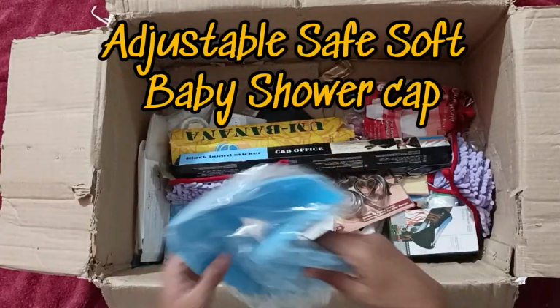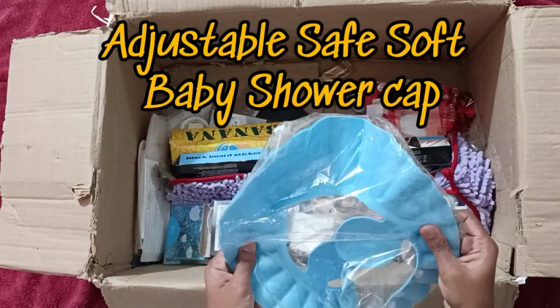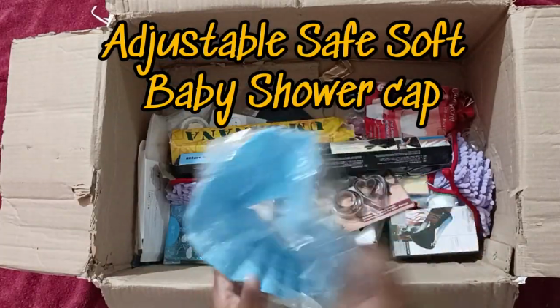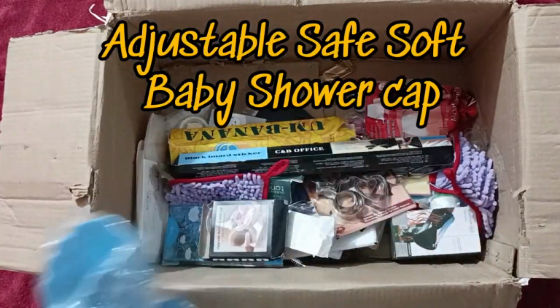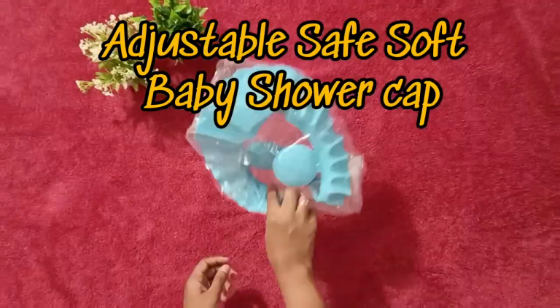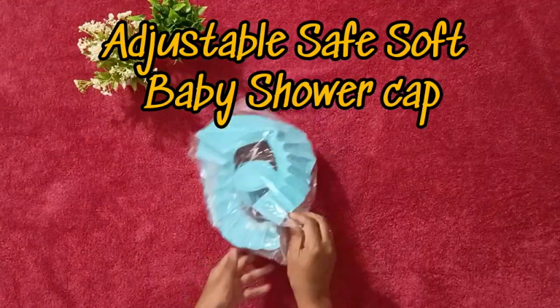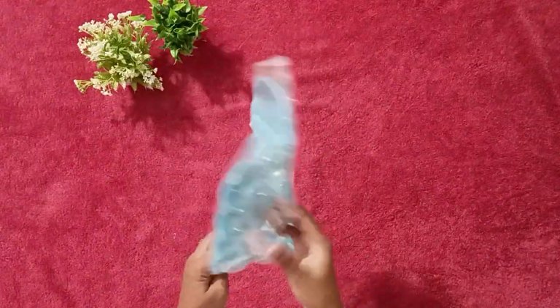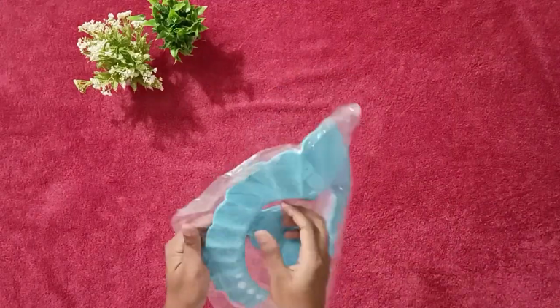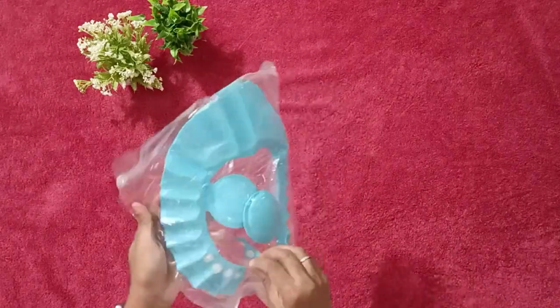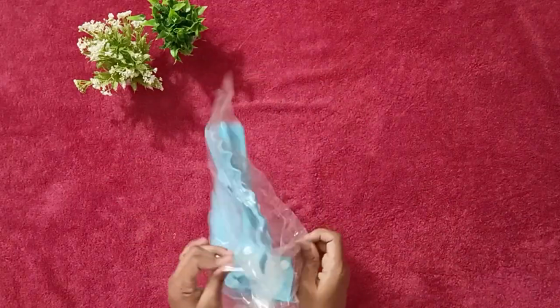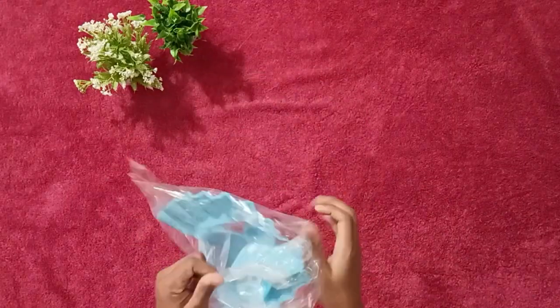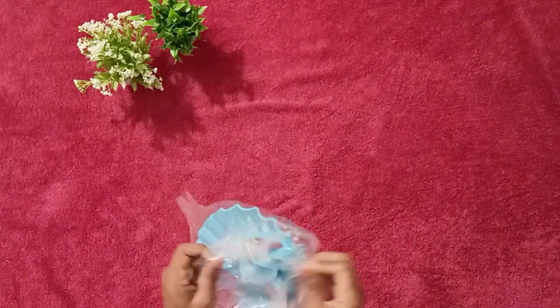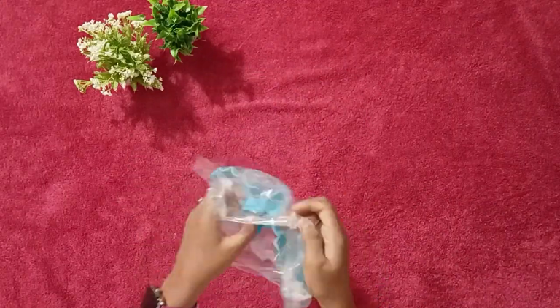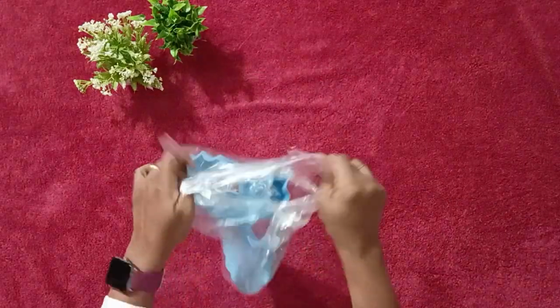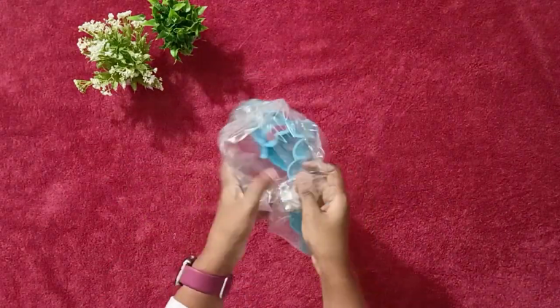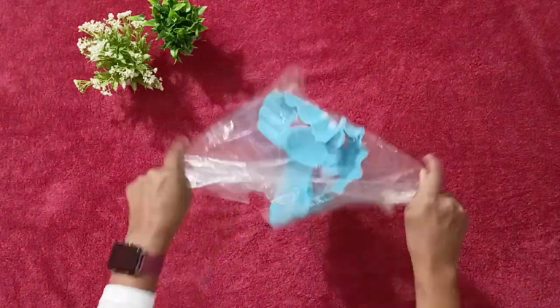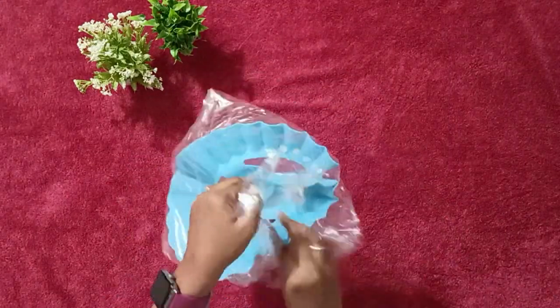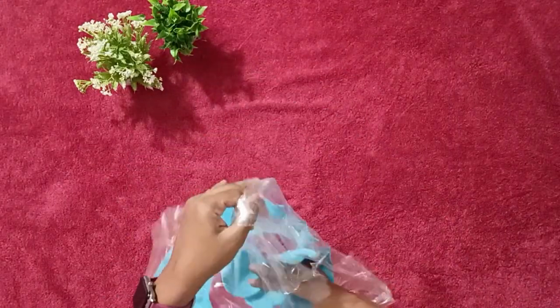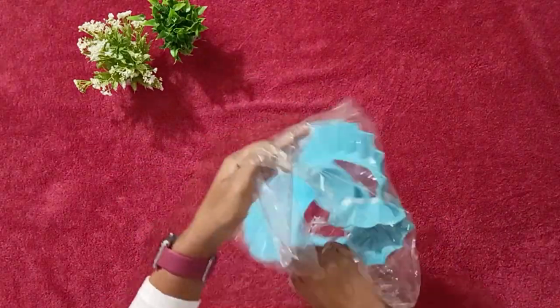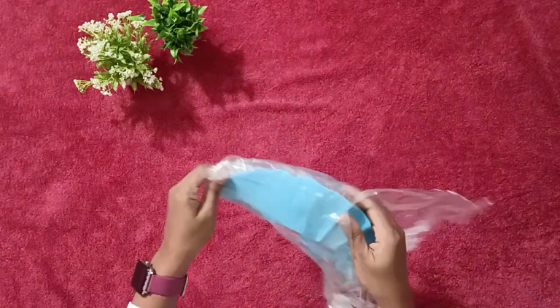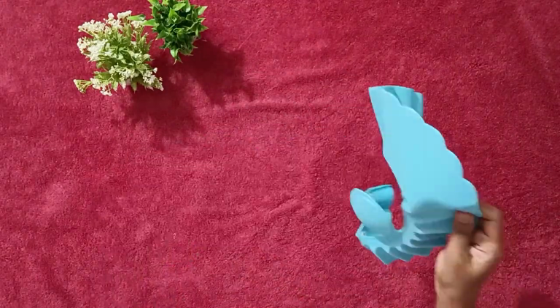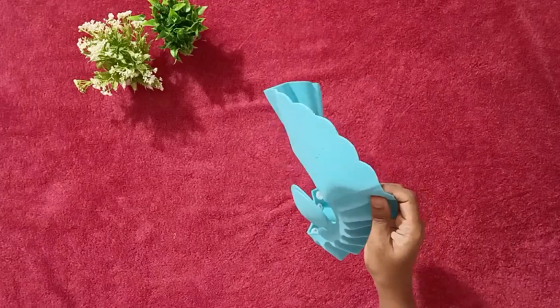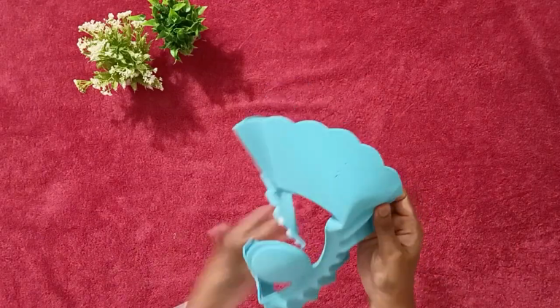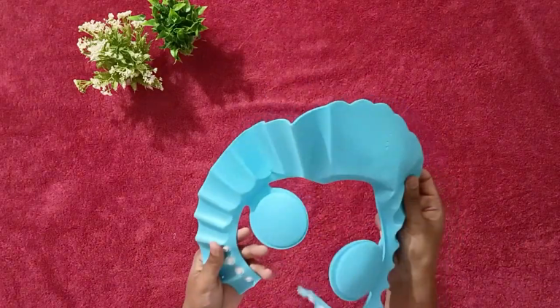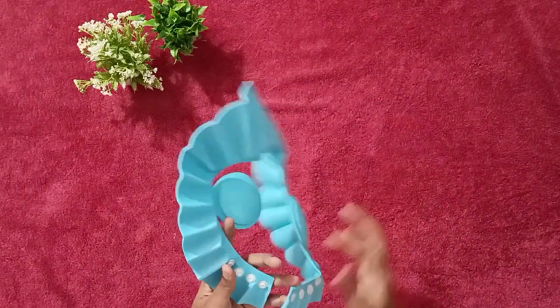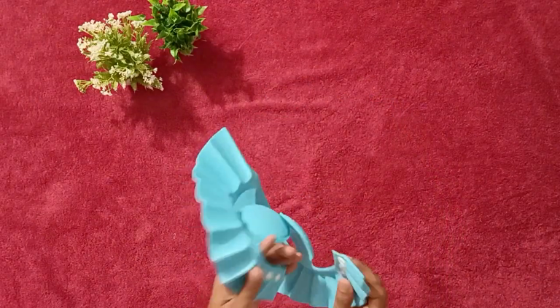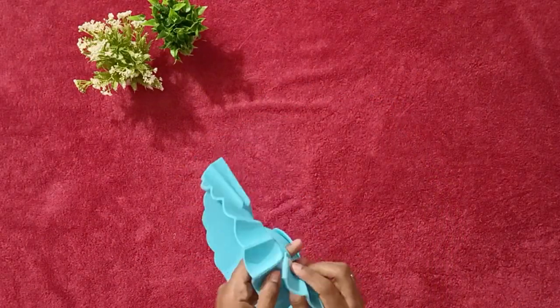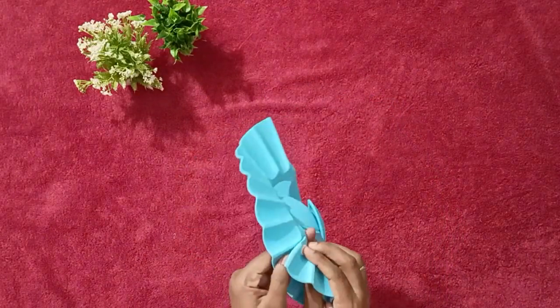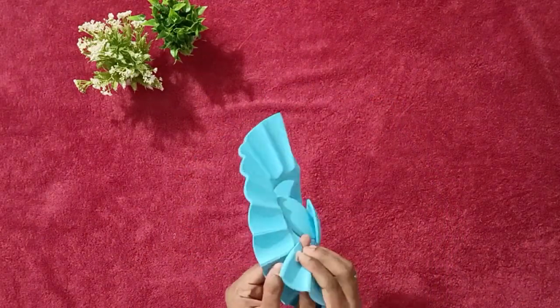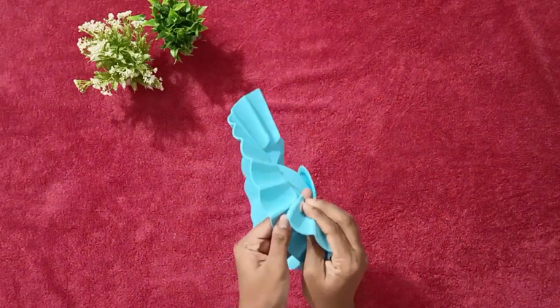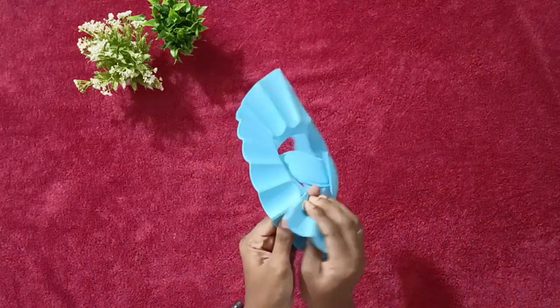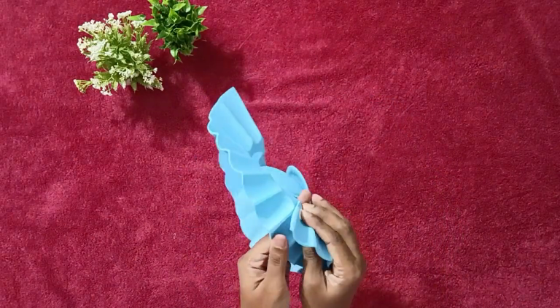Next item — this is a shower cap, a baby shower cap. I thought it's a good quality one but it's a foam thing and I didn't like it.